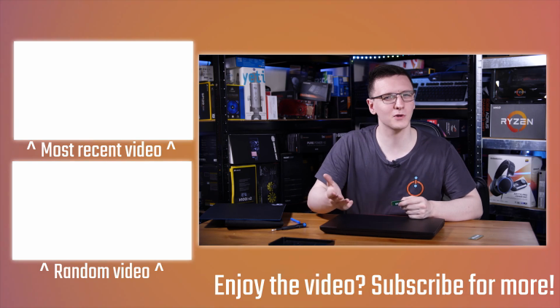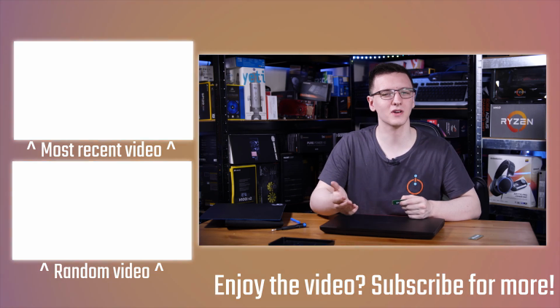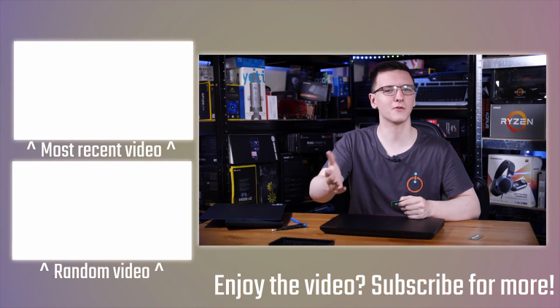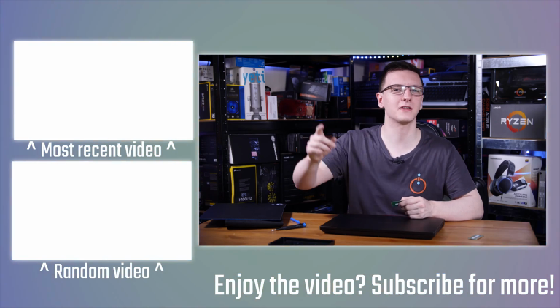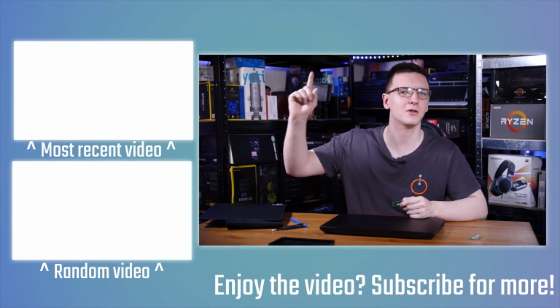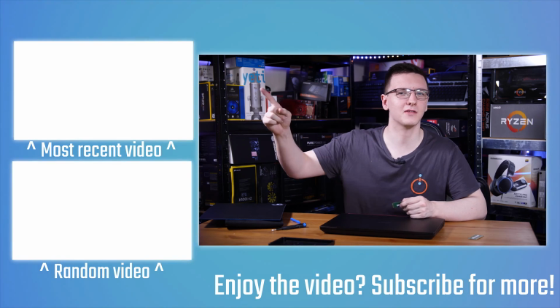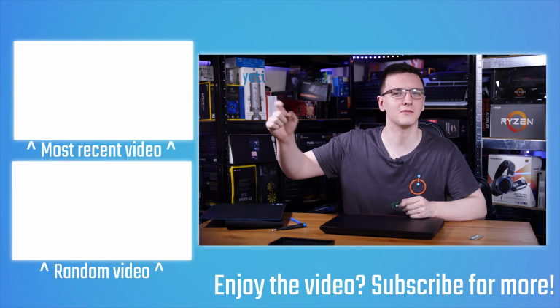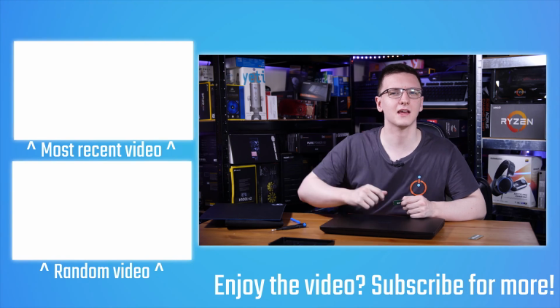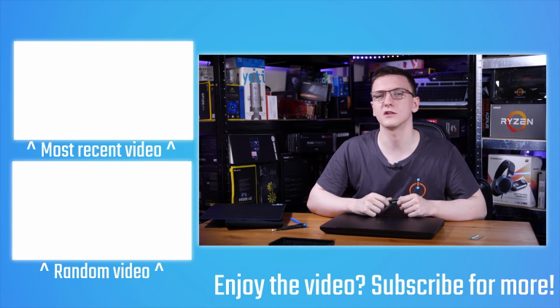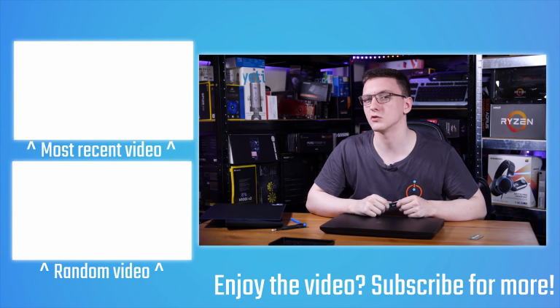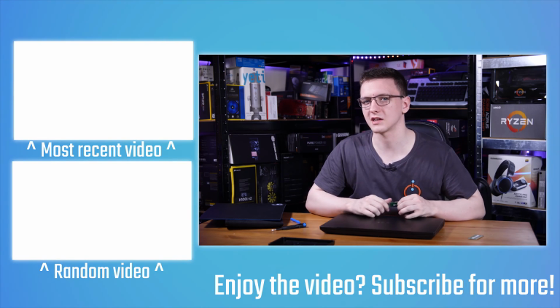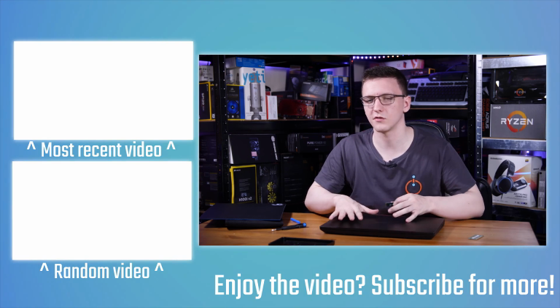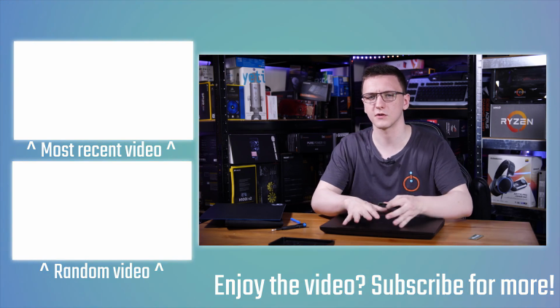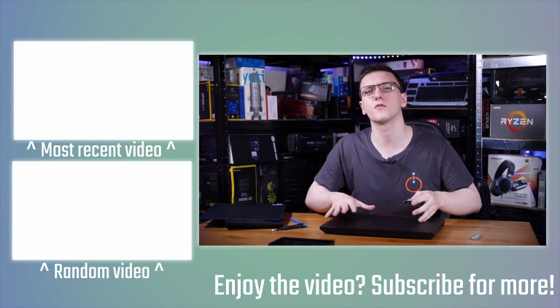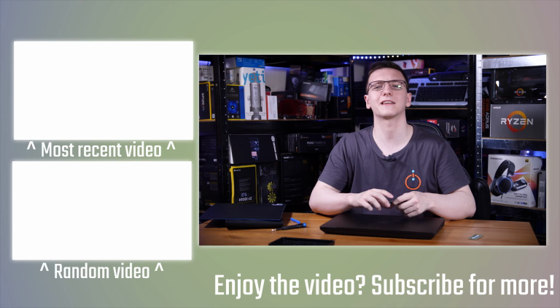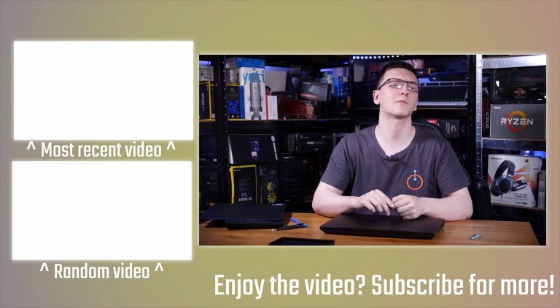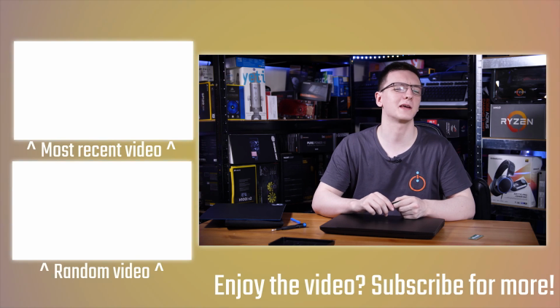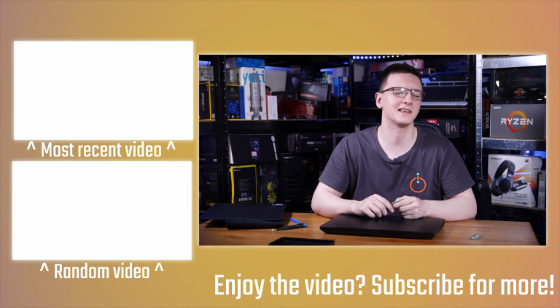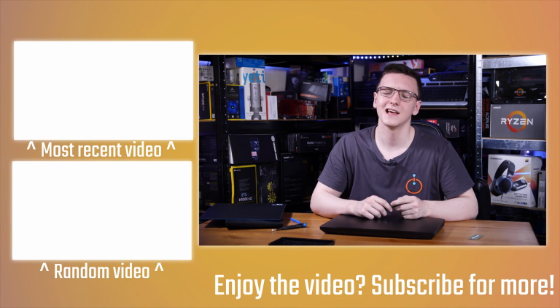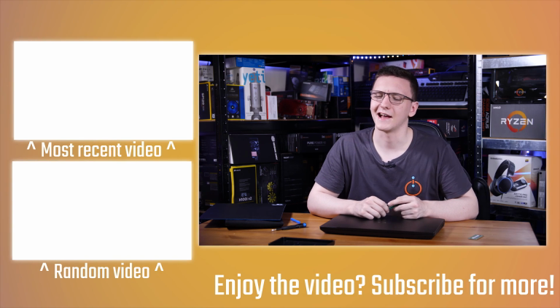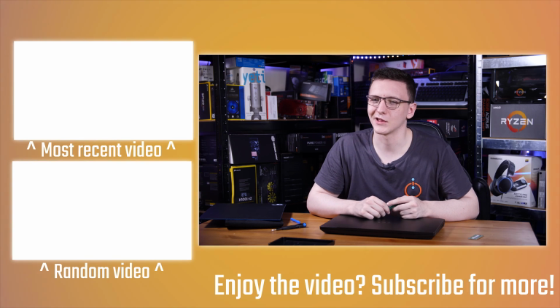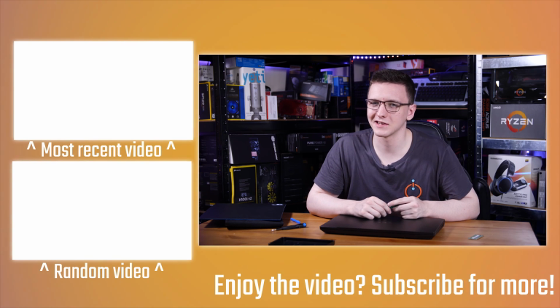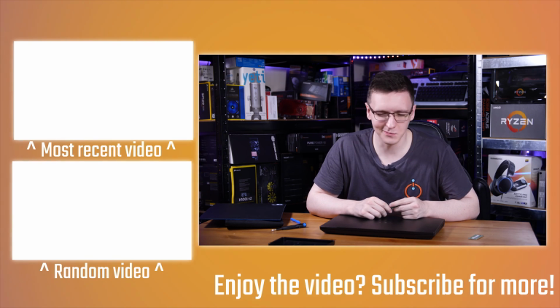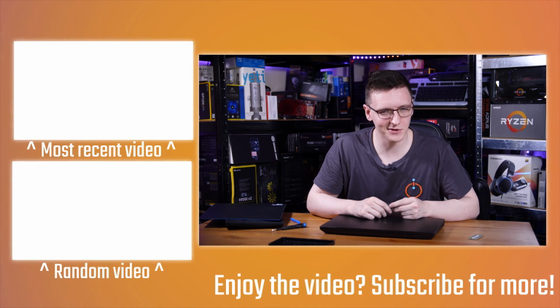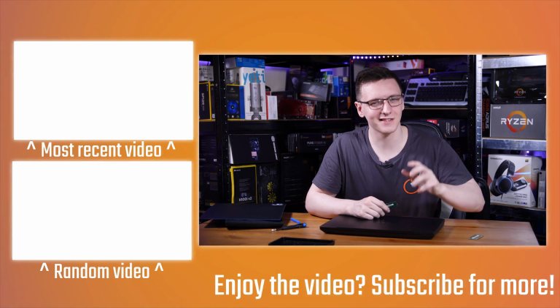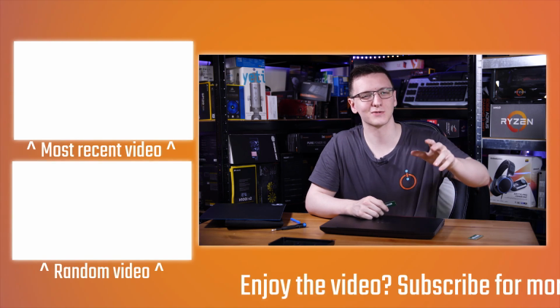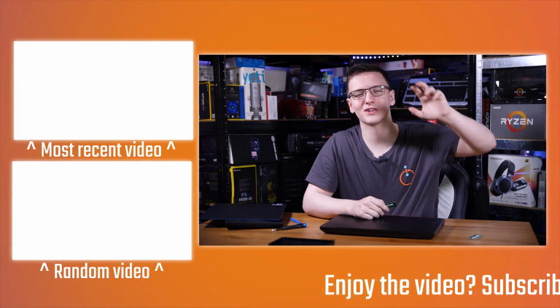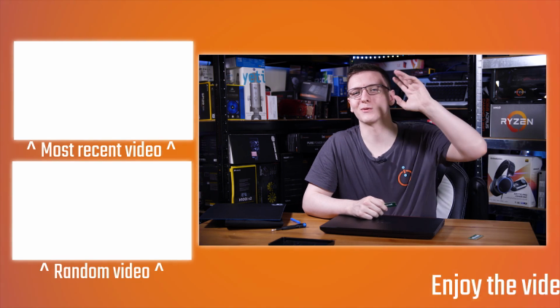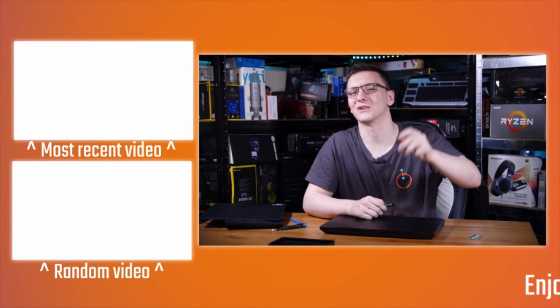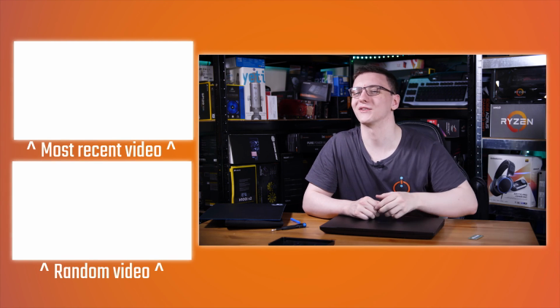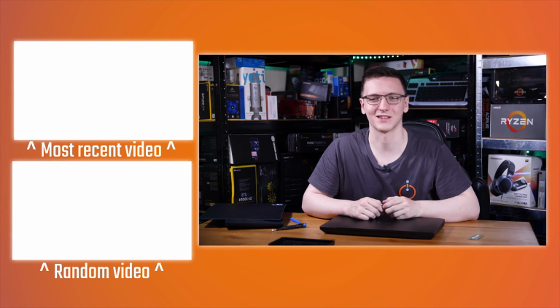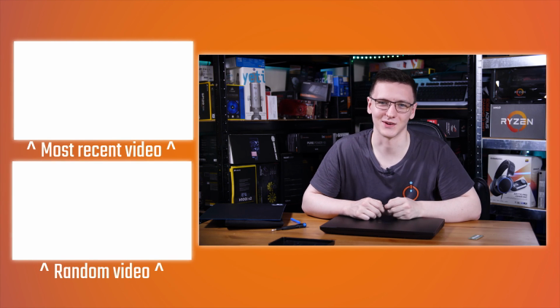I hope you enjoyed it. Feel free to let me know what you think of the new overhead camera style, and thanks for watching — I'll see you all in the next video.